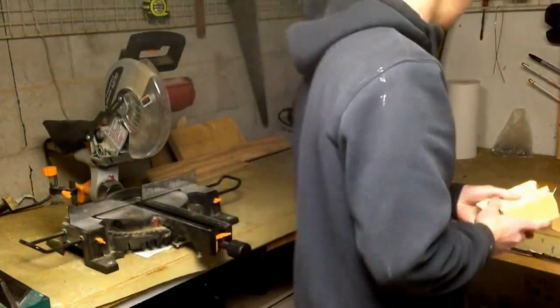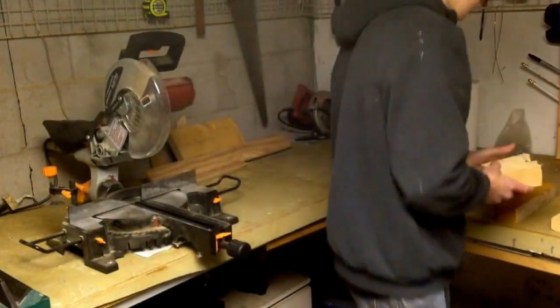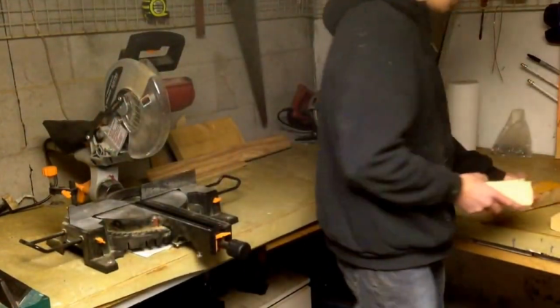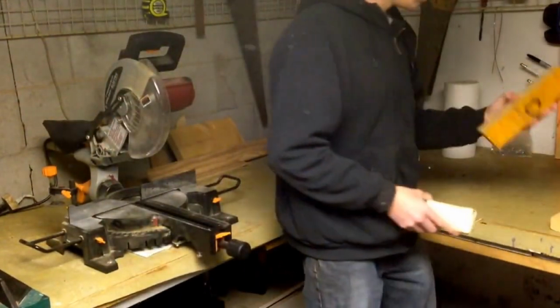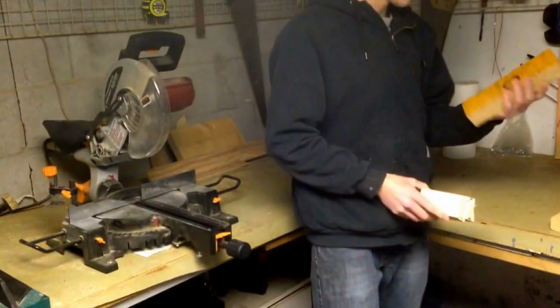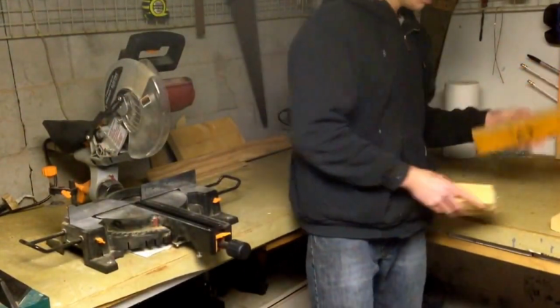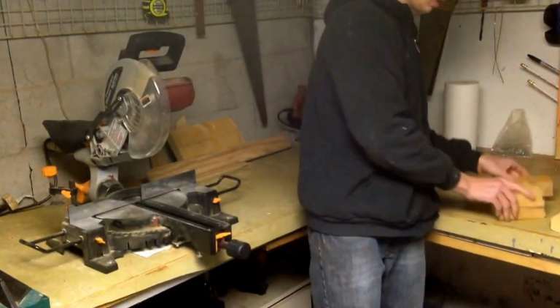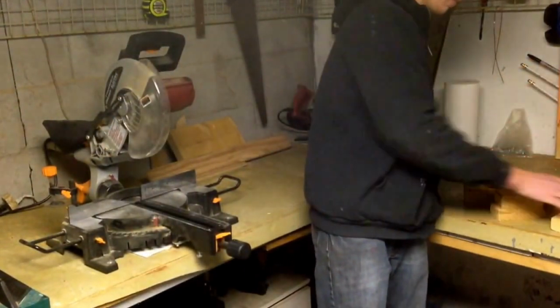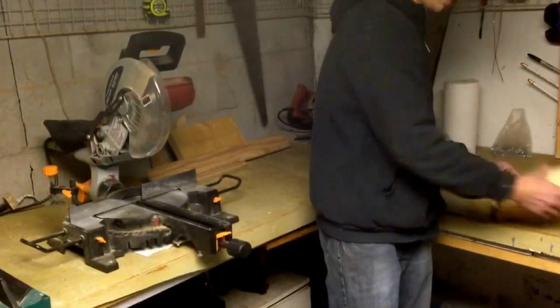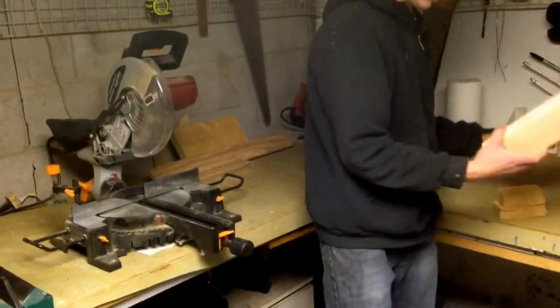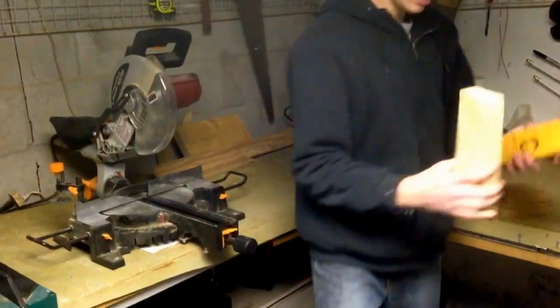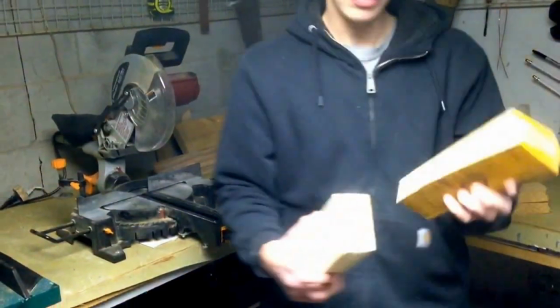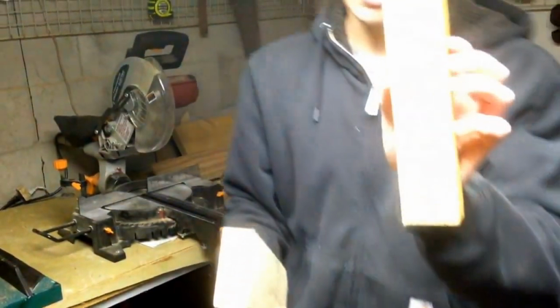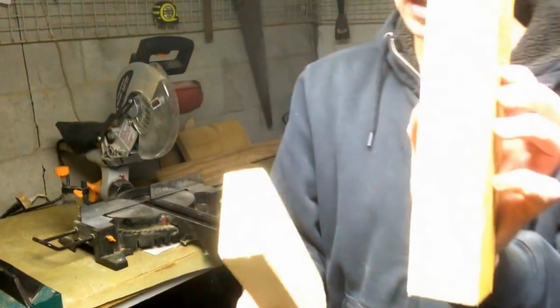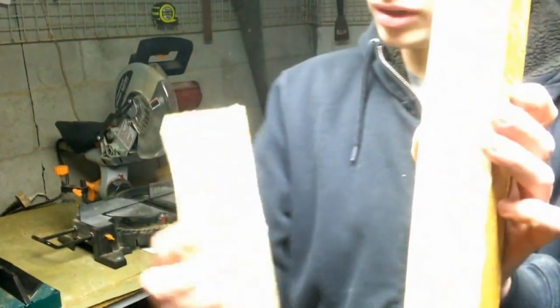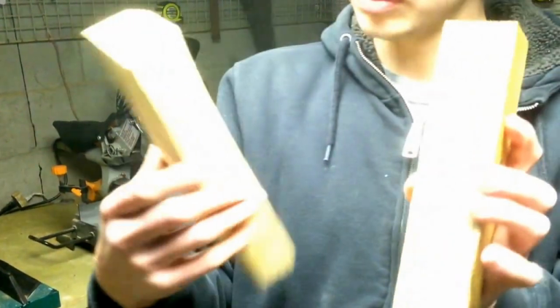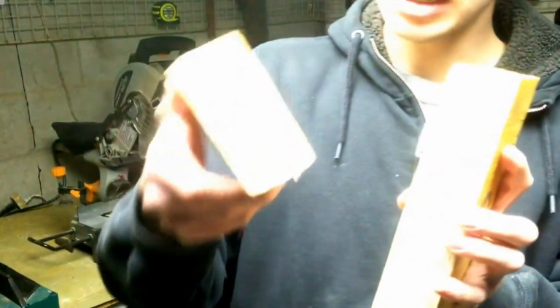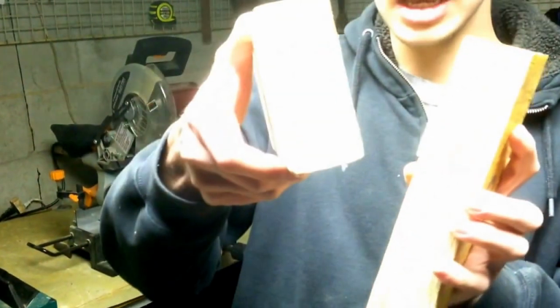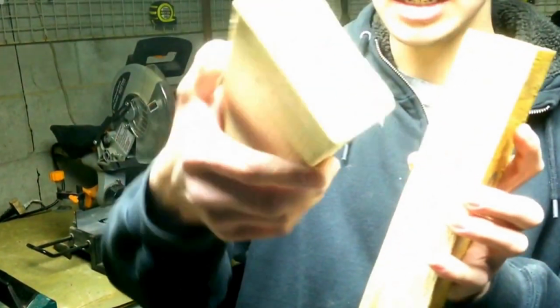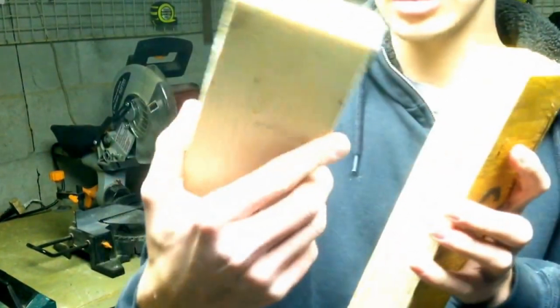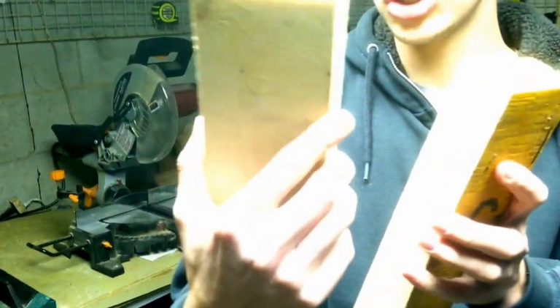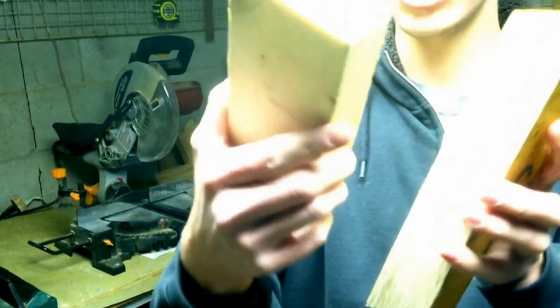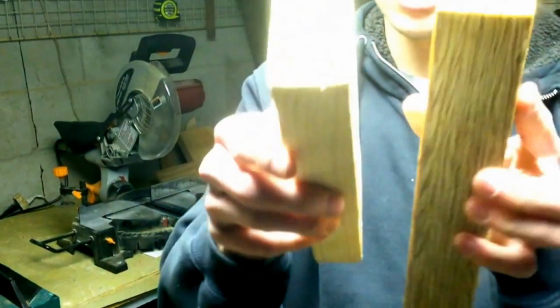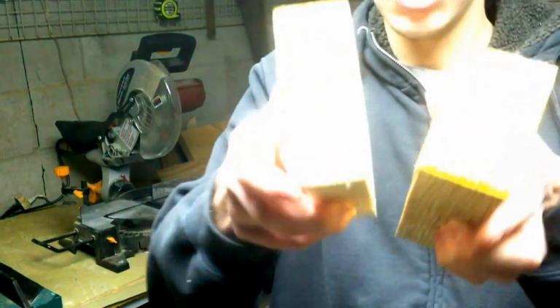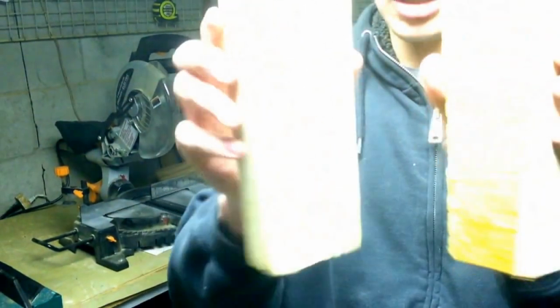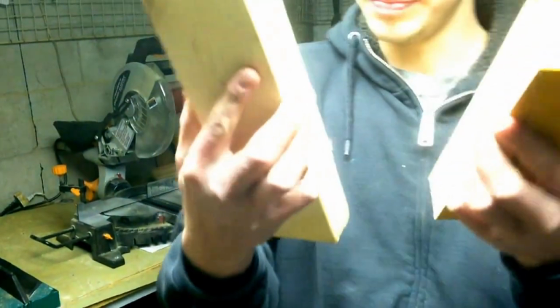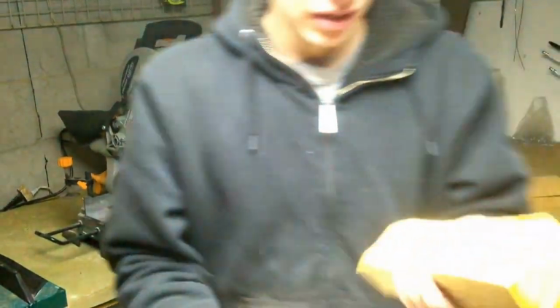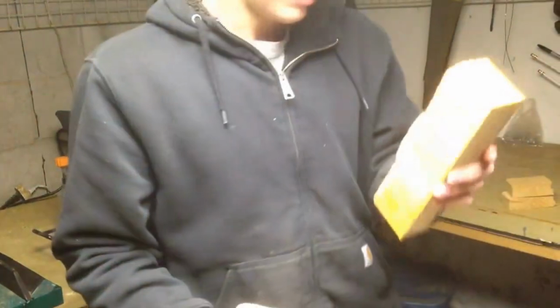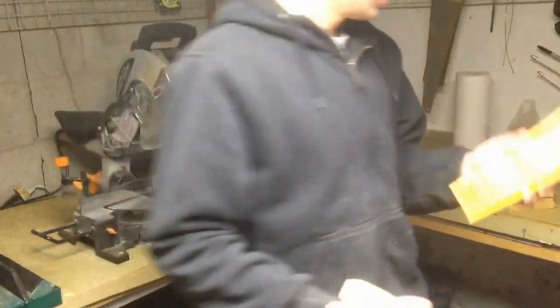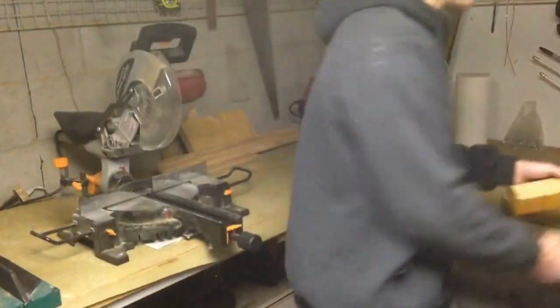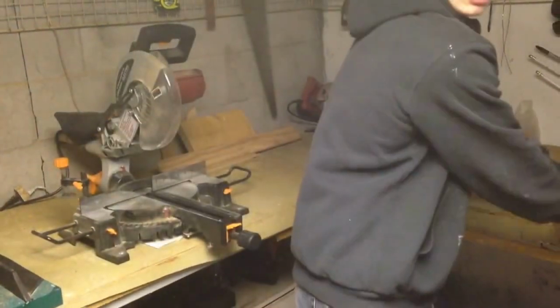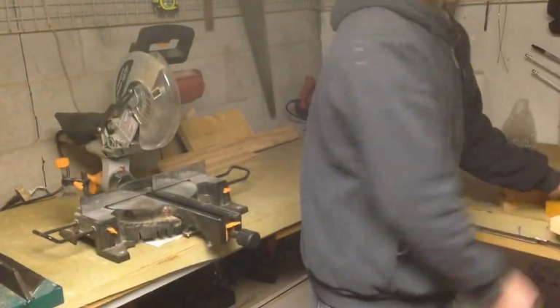The laminated veneer lumber is definitely much stronger. As you can see here, we've got the laminated veneer lumber and the regular KD — I think this is spruce wood. And laminated veneer lumber is definitely a lot stronger.